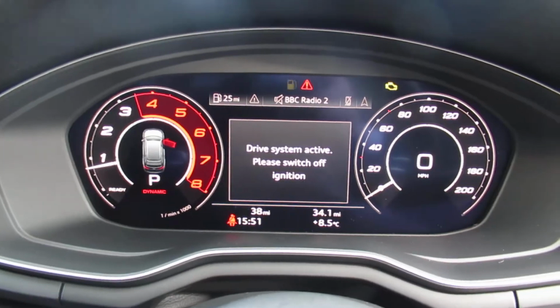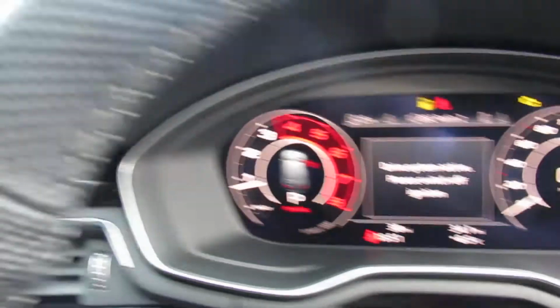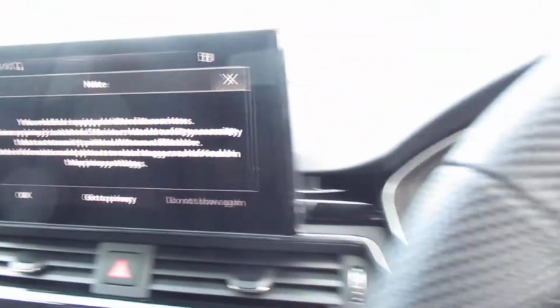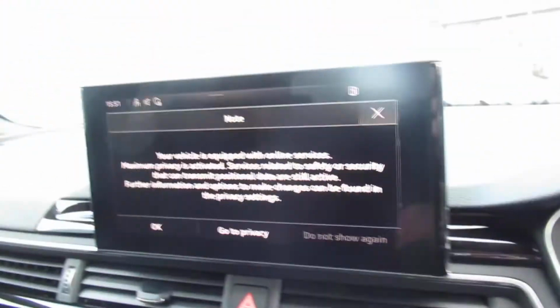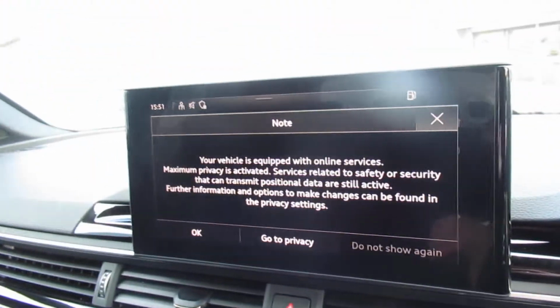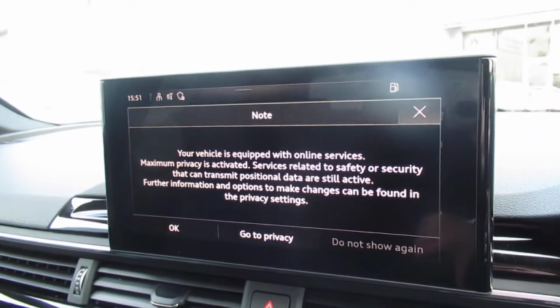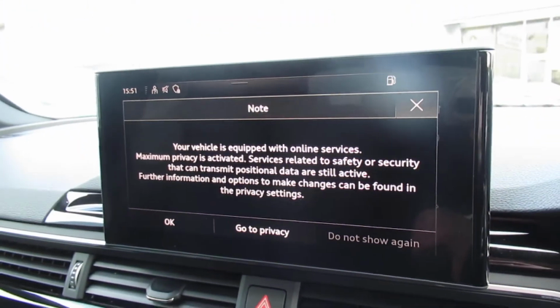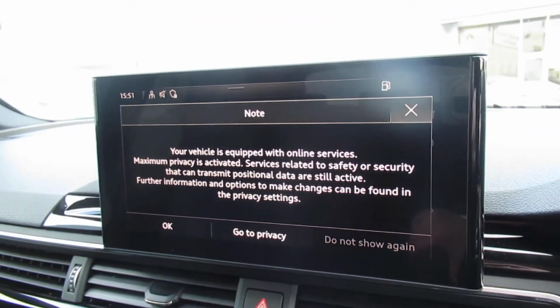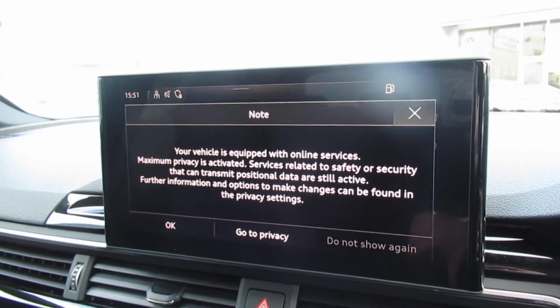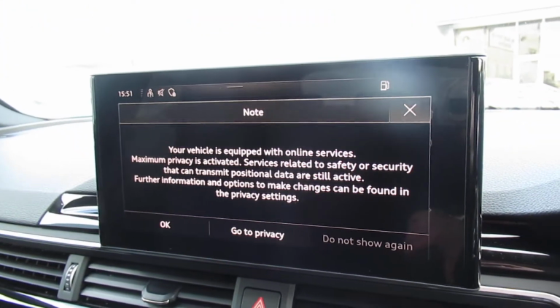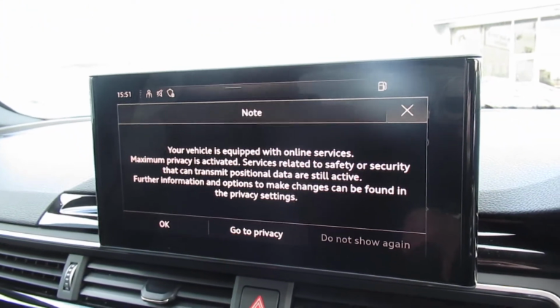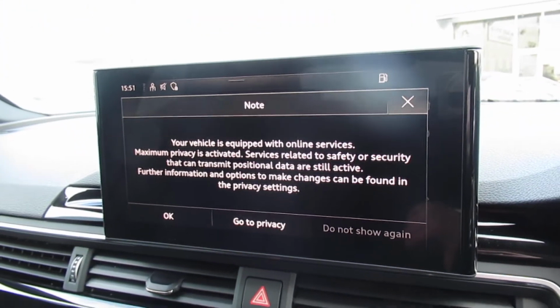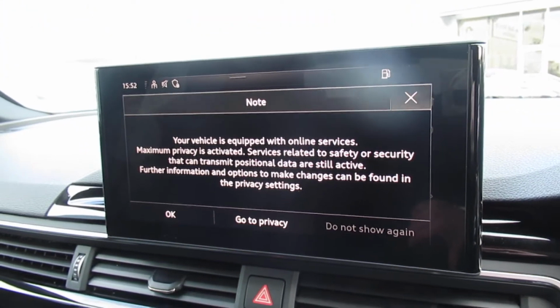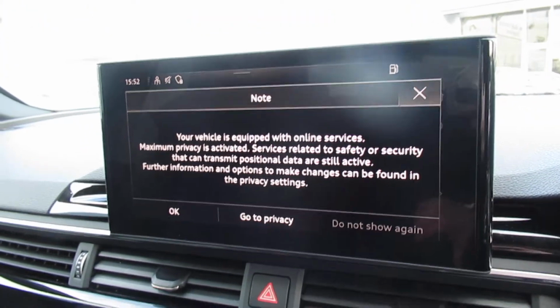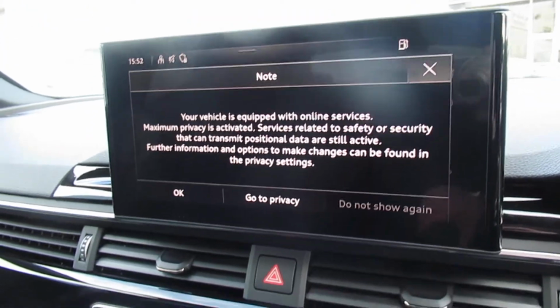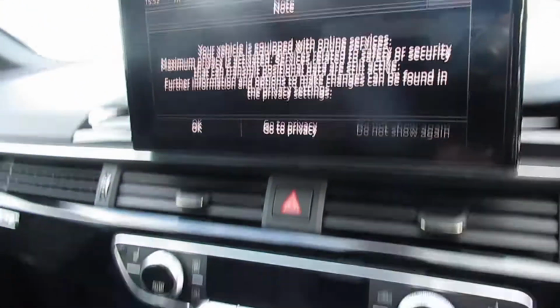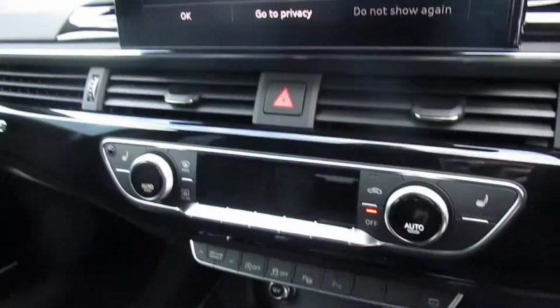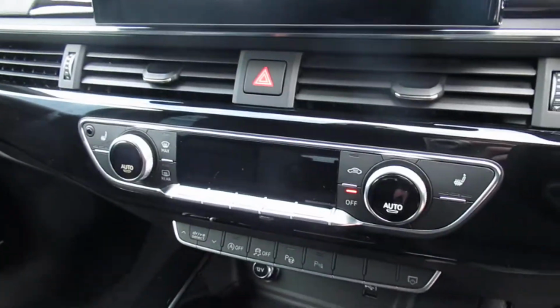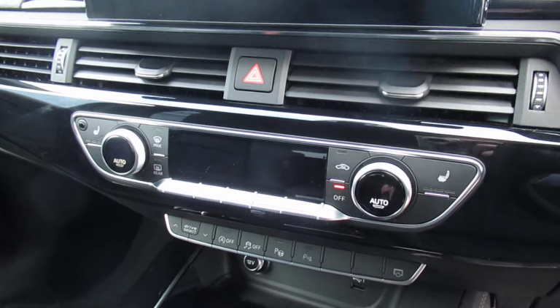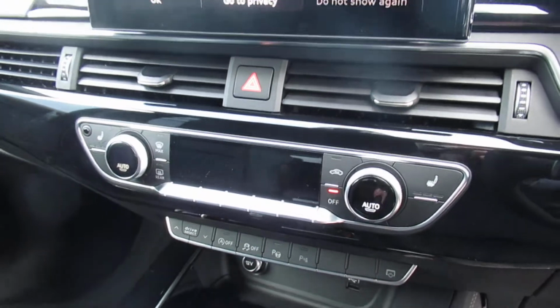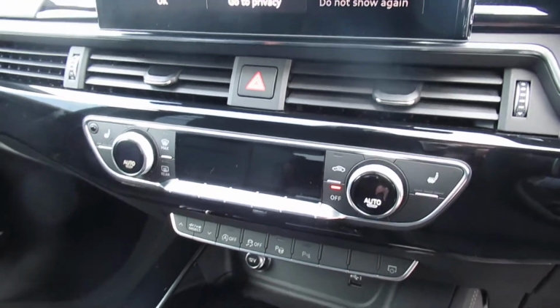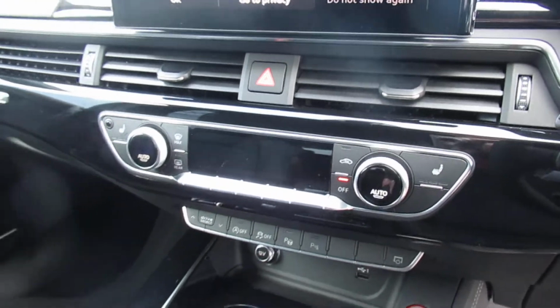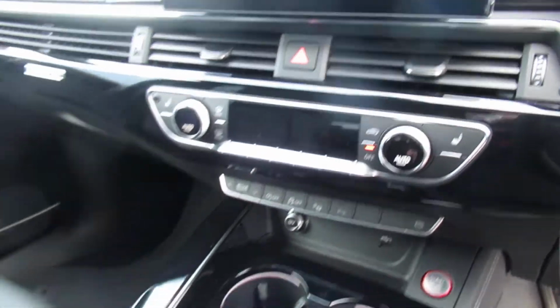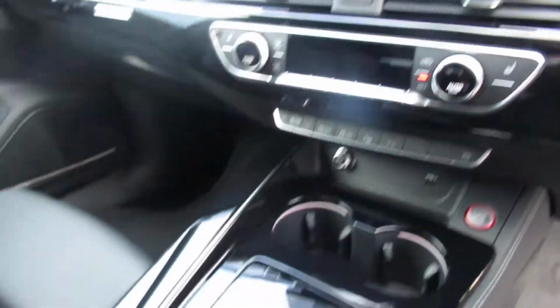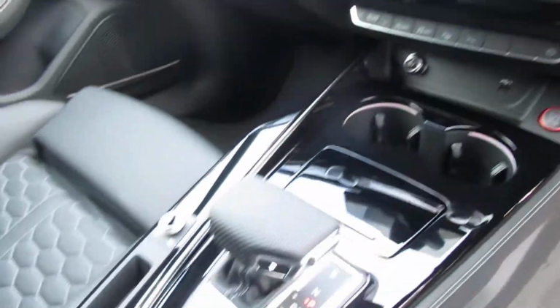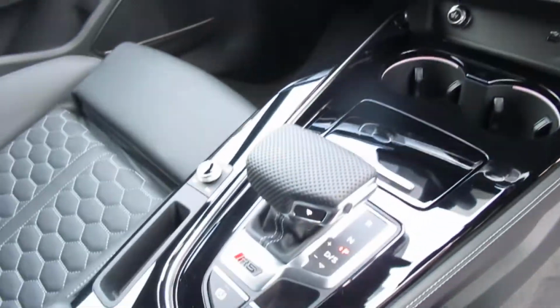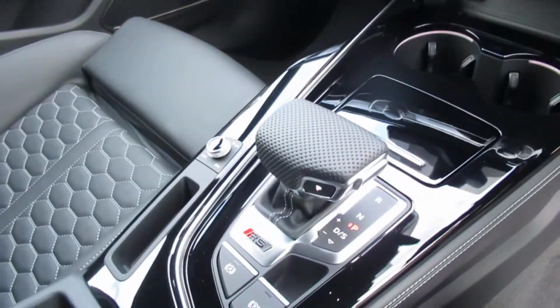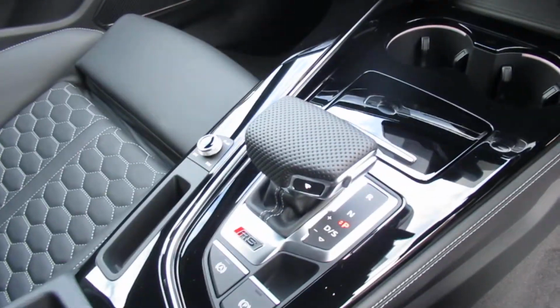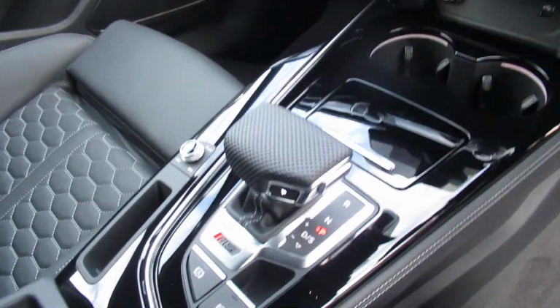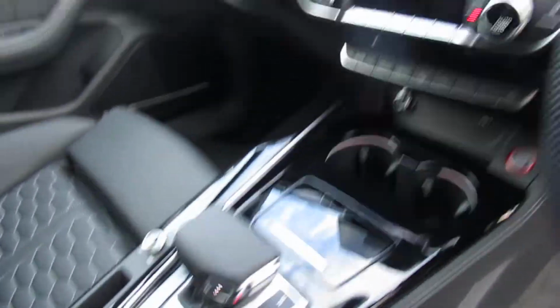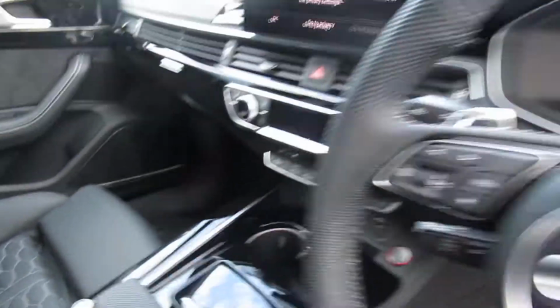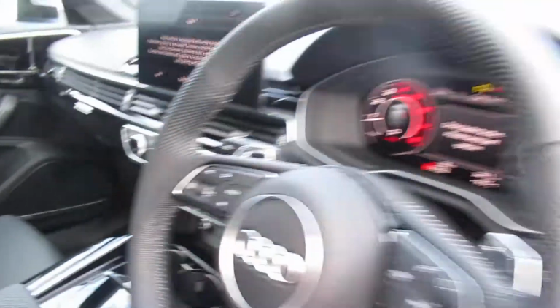Virtual cockpit, touchscreen haptic feedback screen with navigation, three-zone digital climate control, front heated seats, and an eight-speed electronic automatic gearbox.